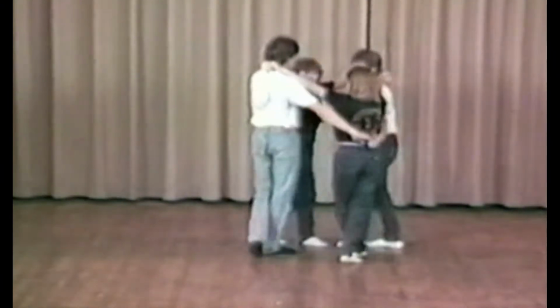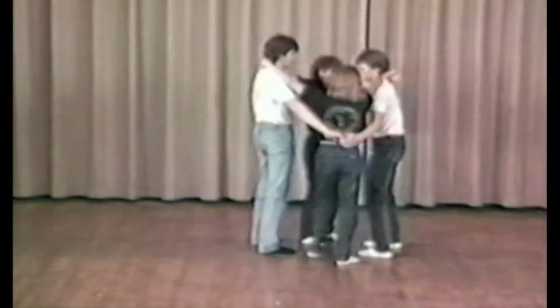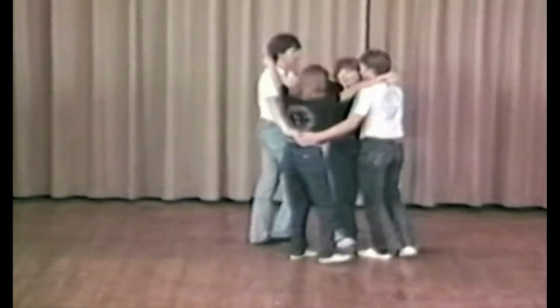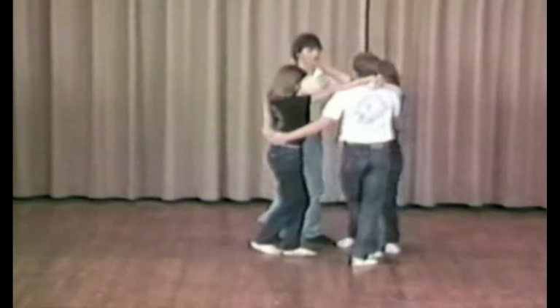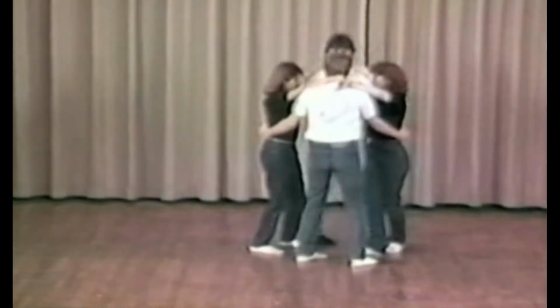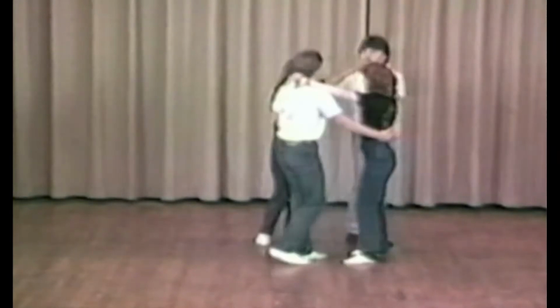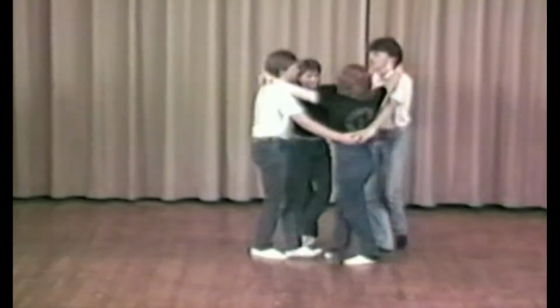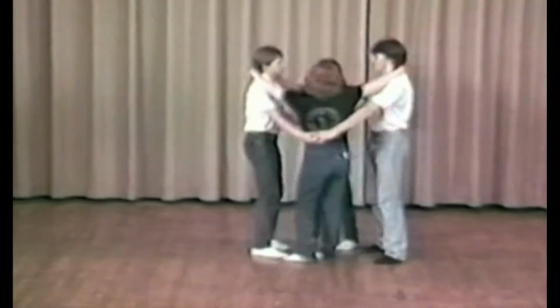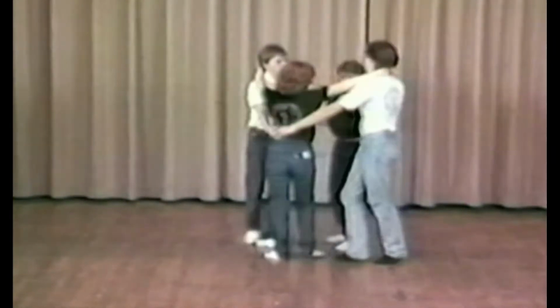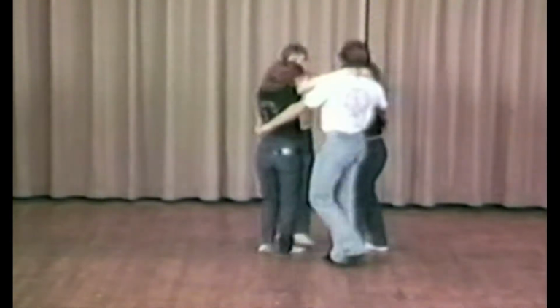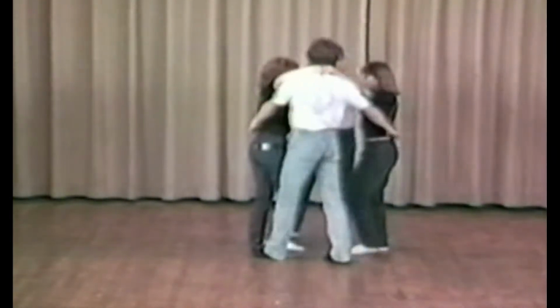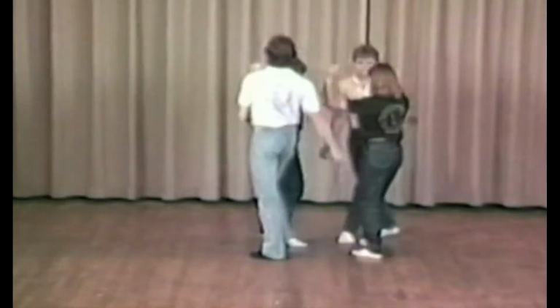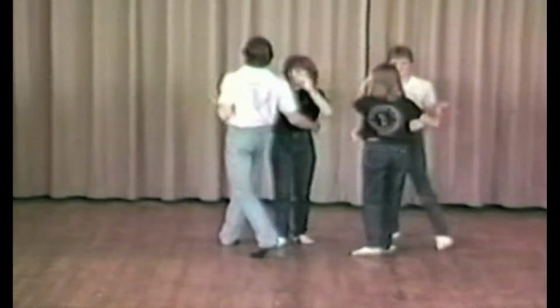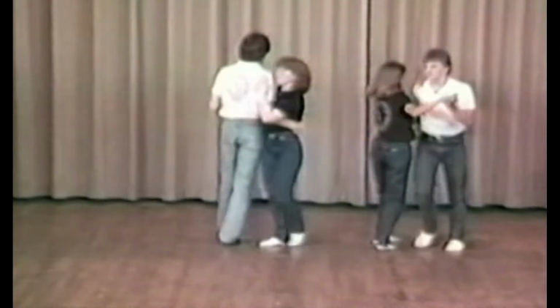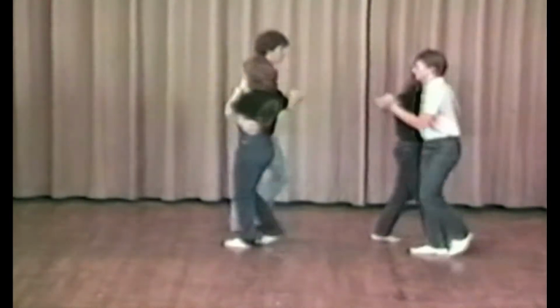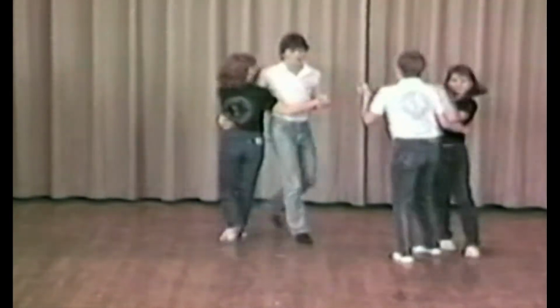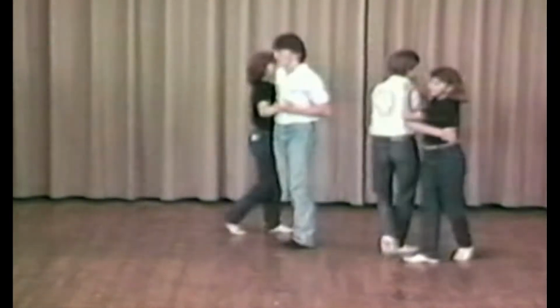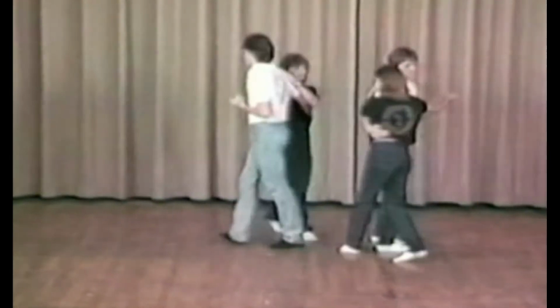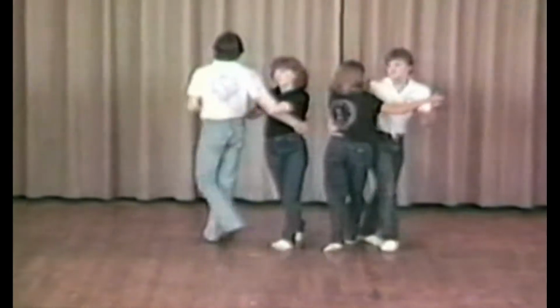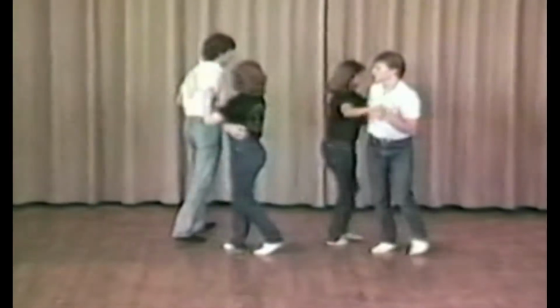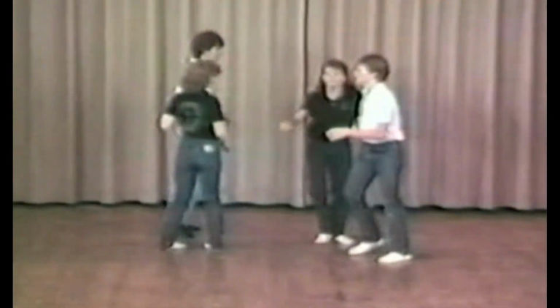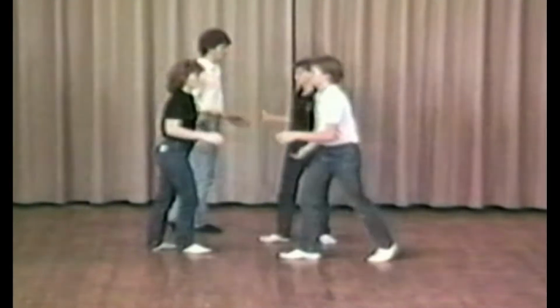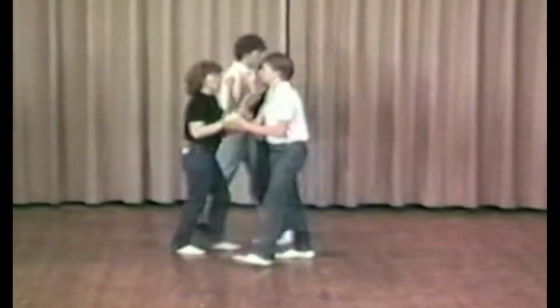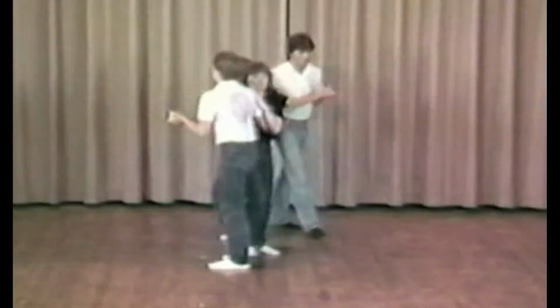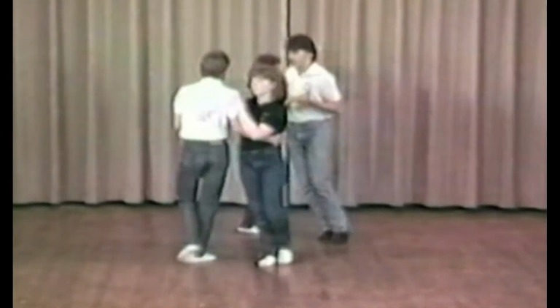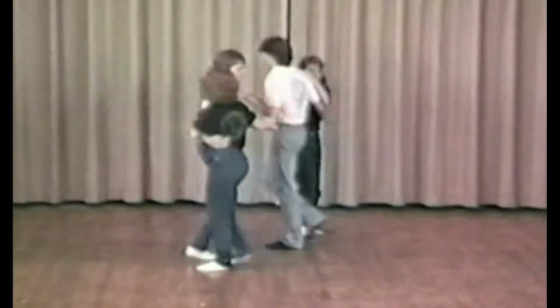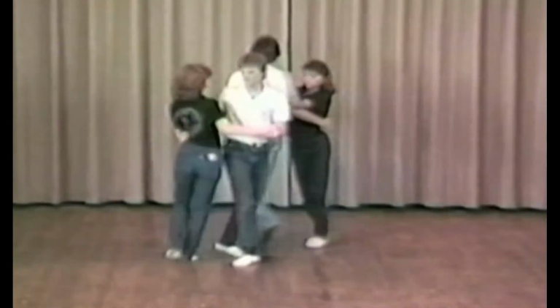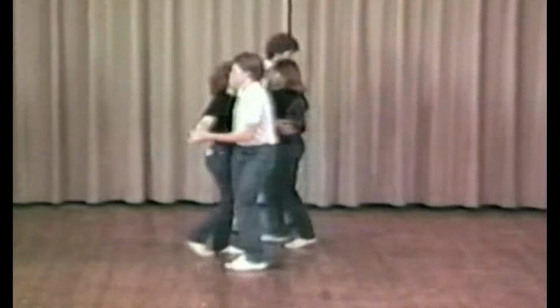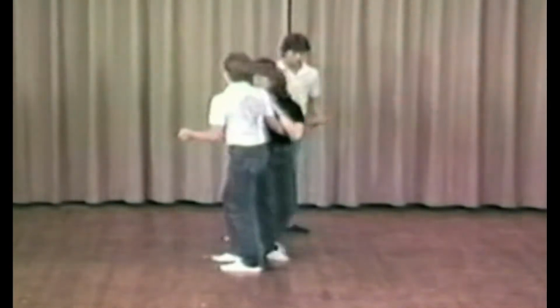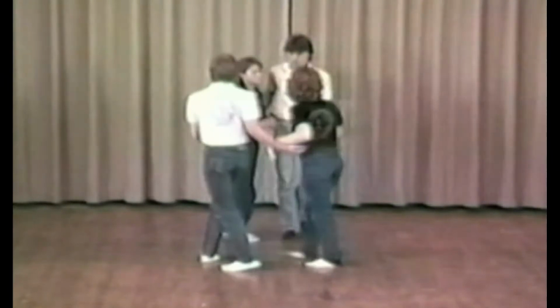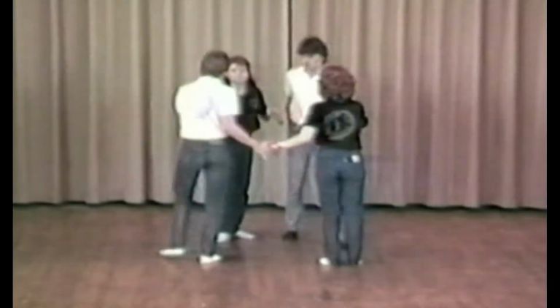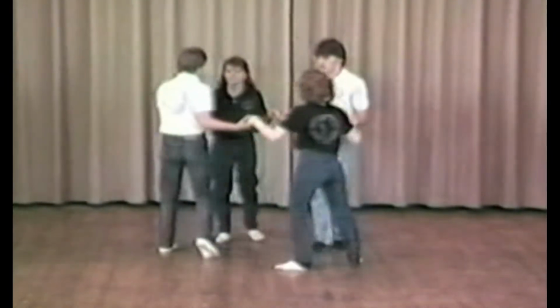Now bust it up with a corner swing. Now swing your own like a ring-a-ding-ding. Join your hands and circle to the left — you're gone again.